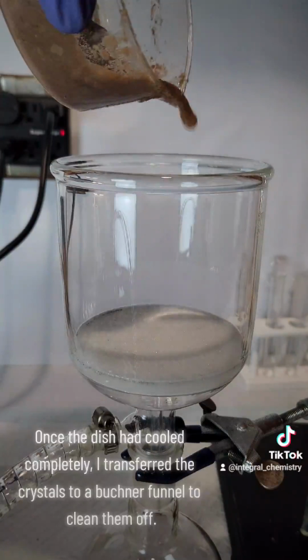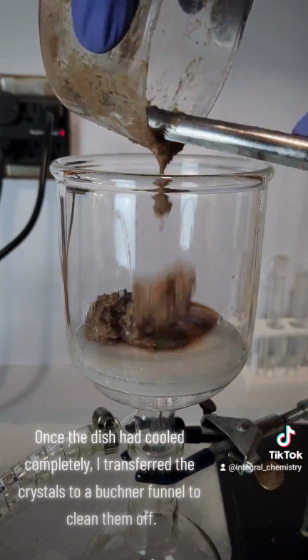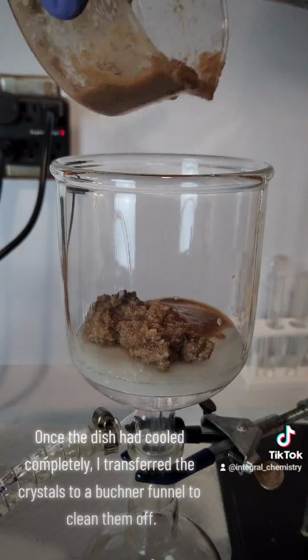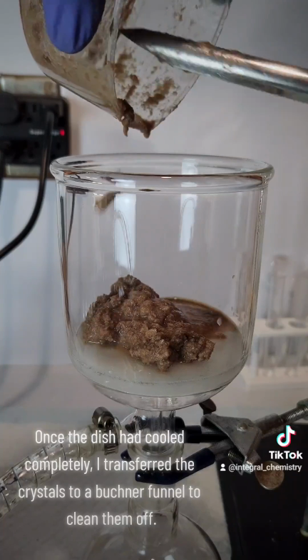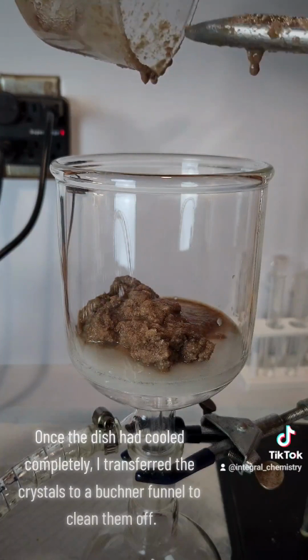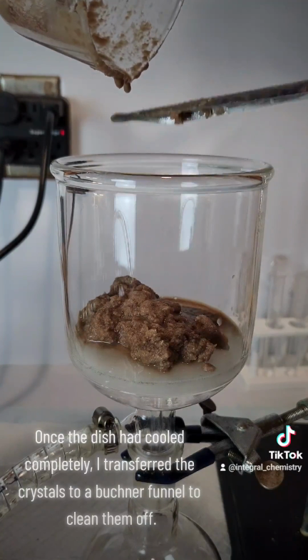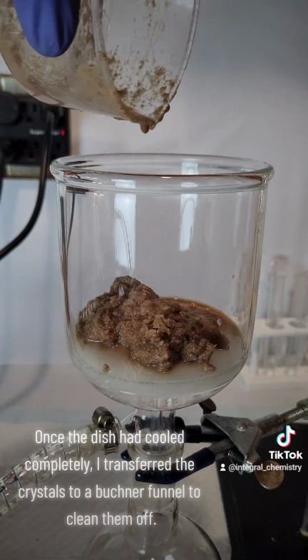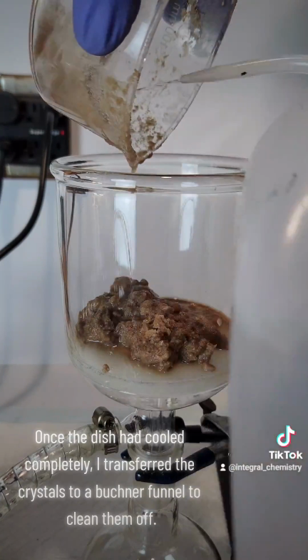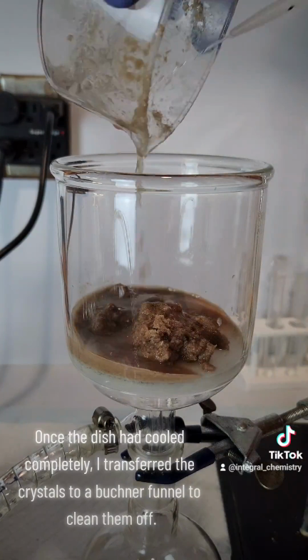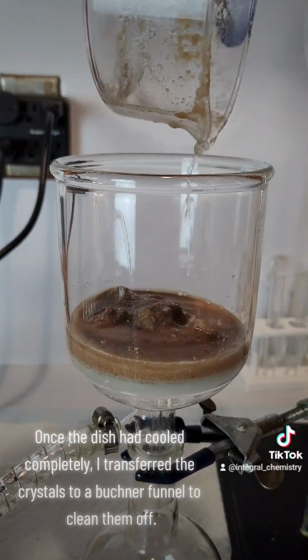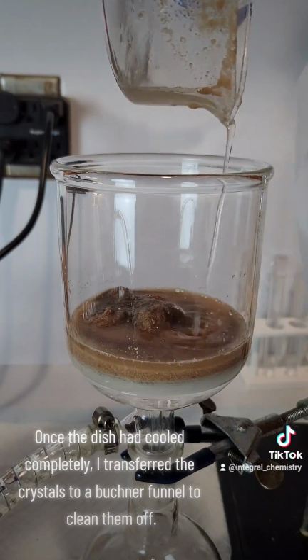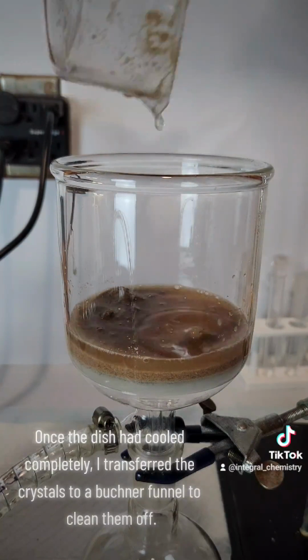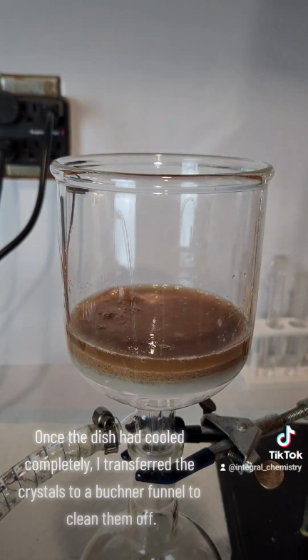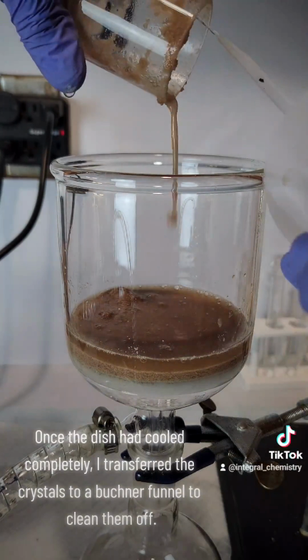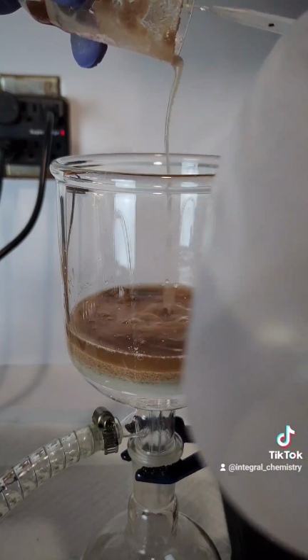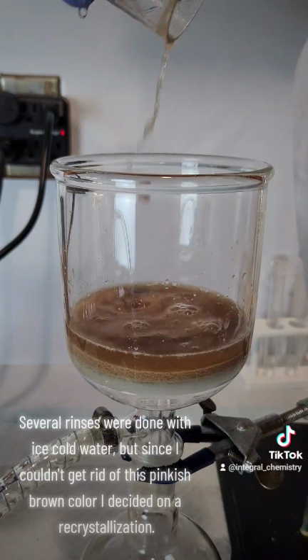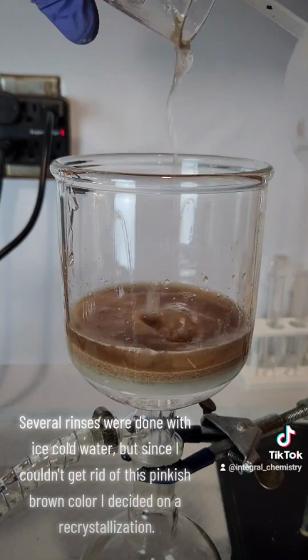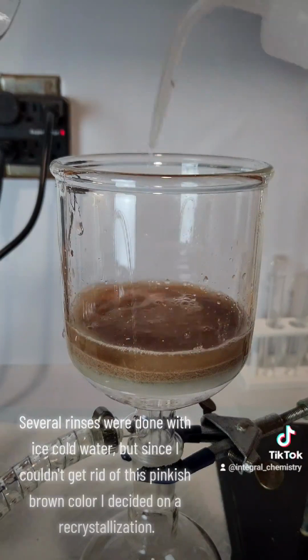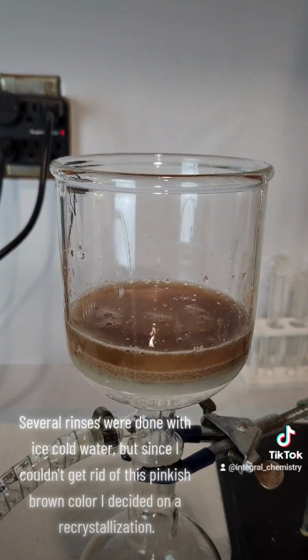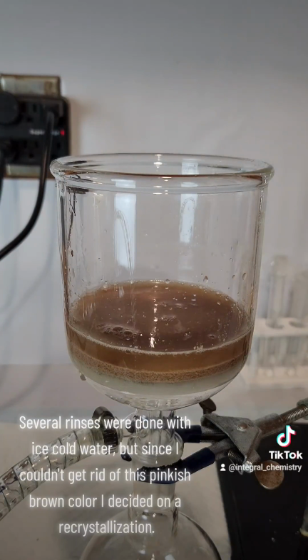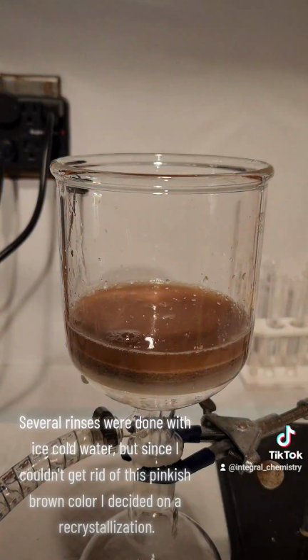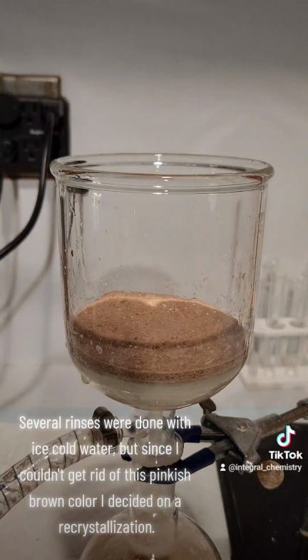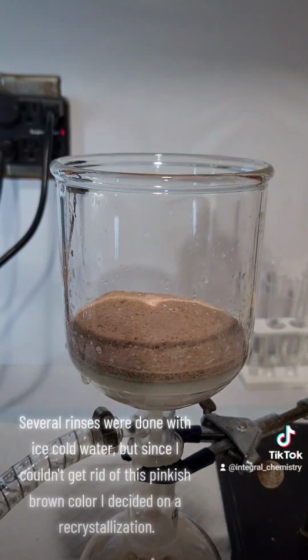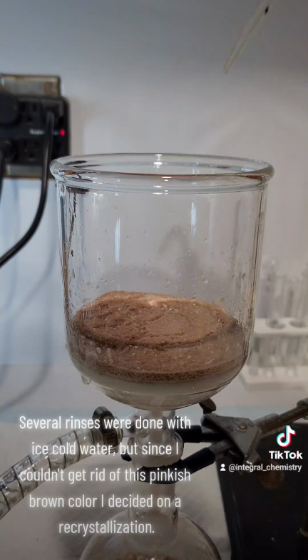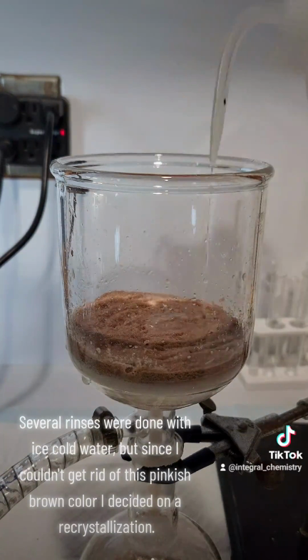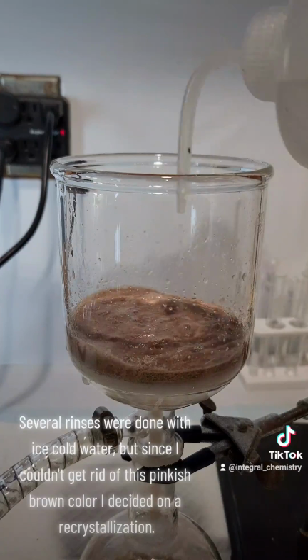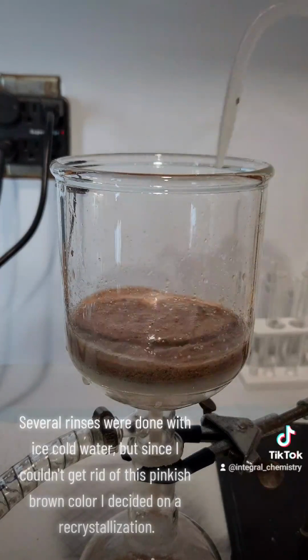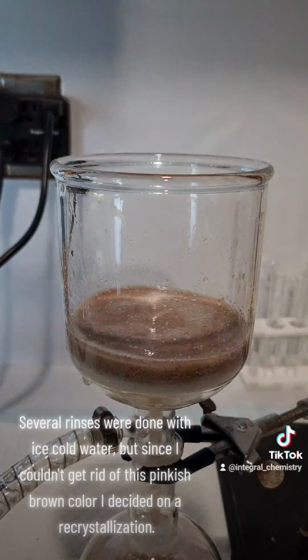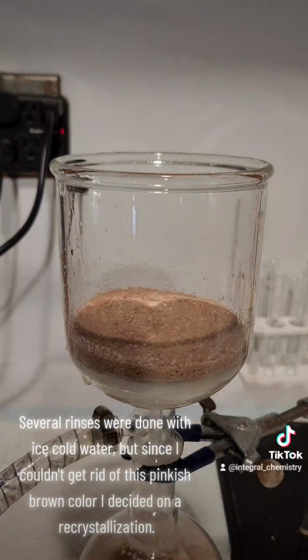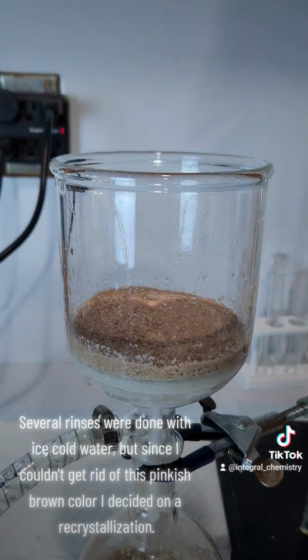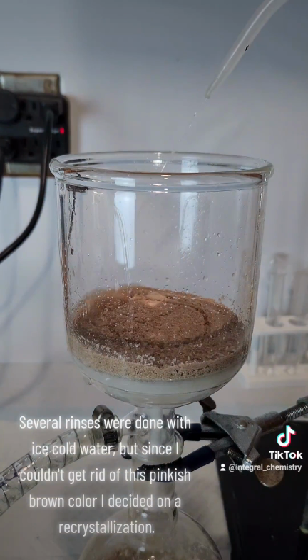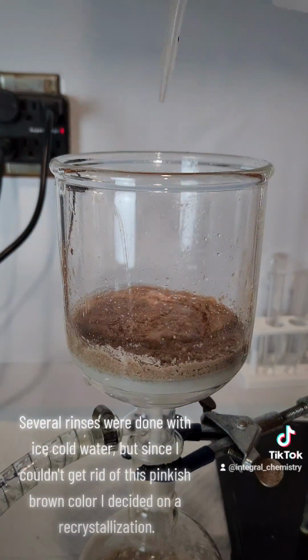Once the dish had cooled completely, I transferred the crystals to a Buchner funnel to clean them off. Several rinses were done with ice-cold water, but since I couldn't get rid of this pinkish-brown color, I decided on a recrystallization.